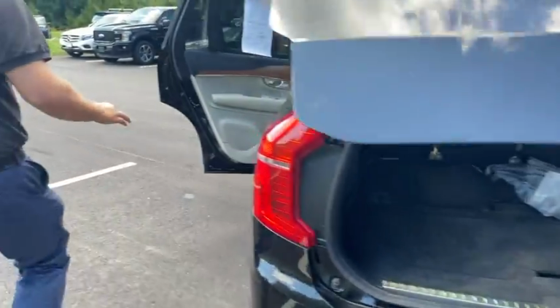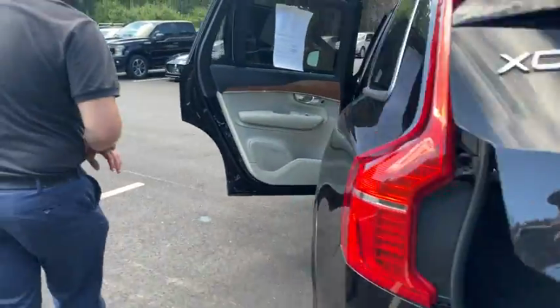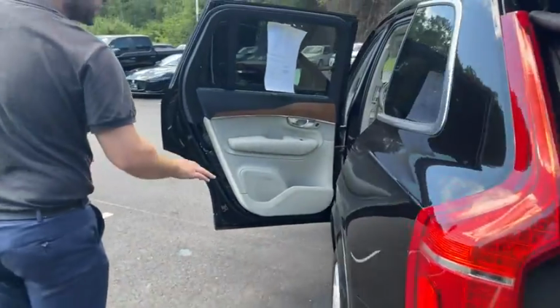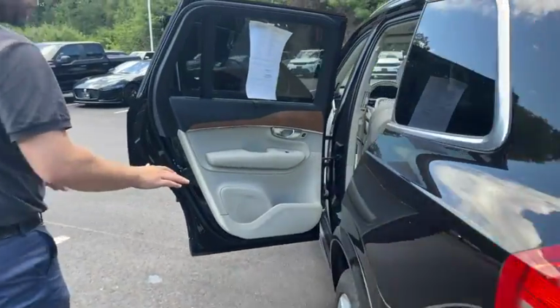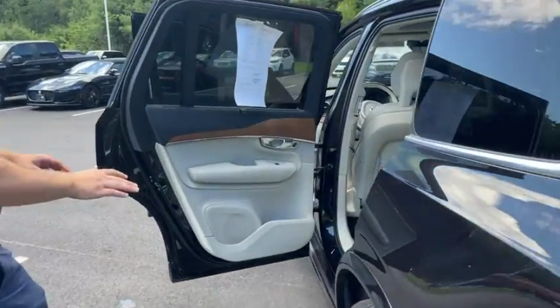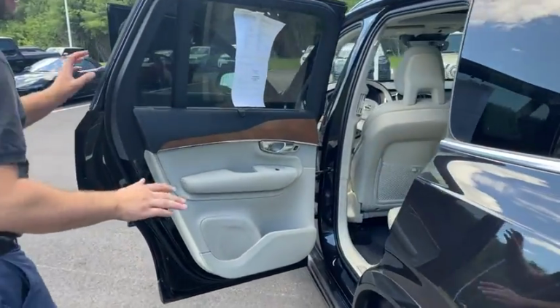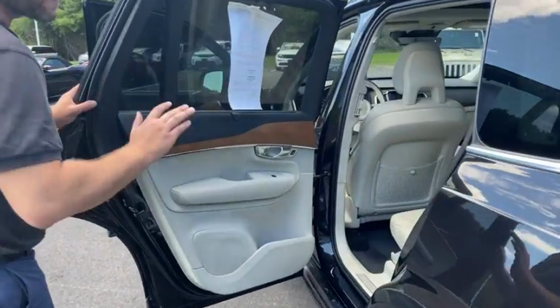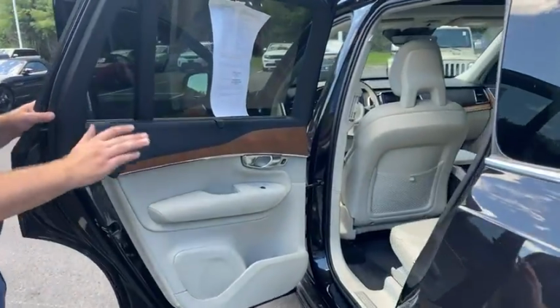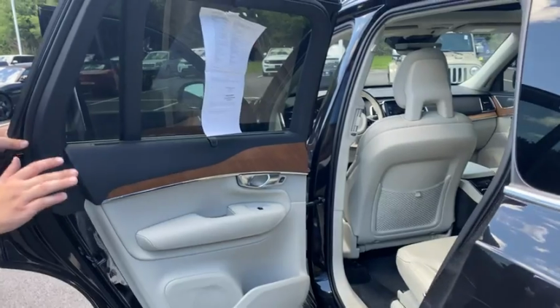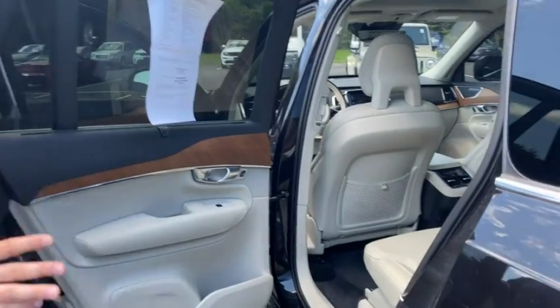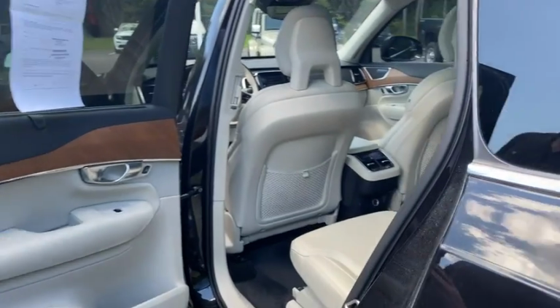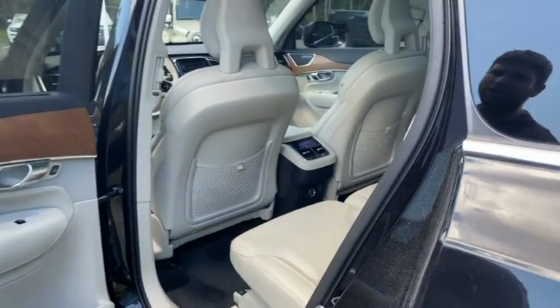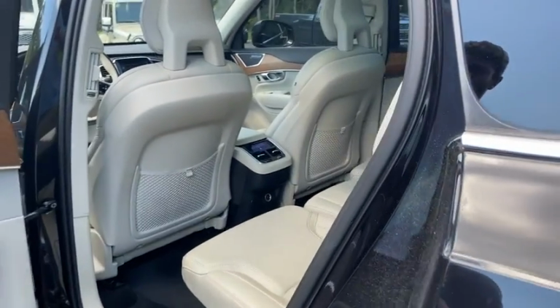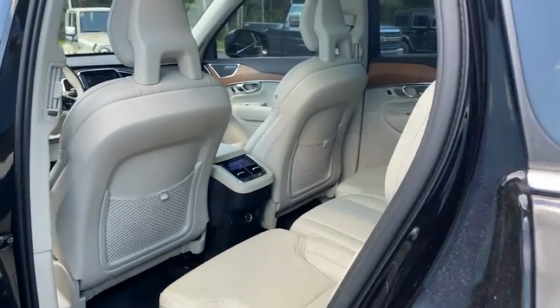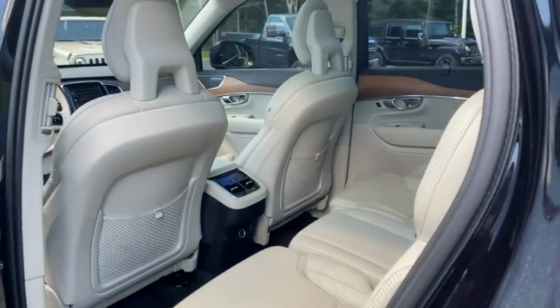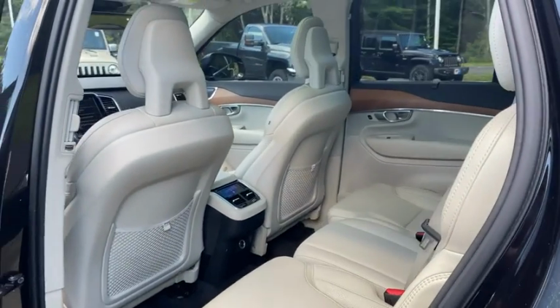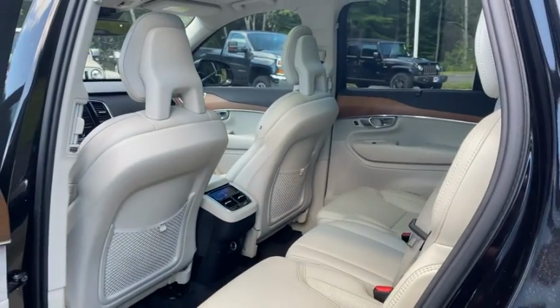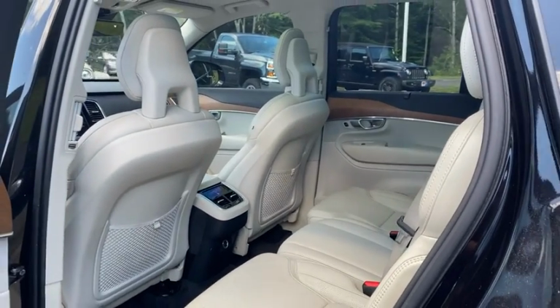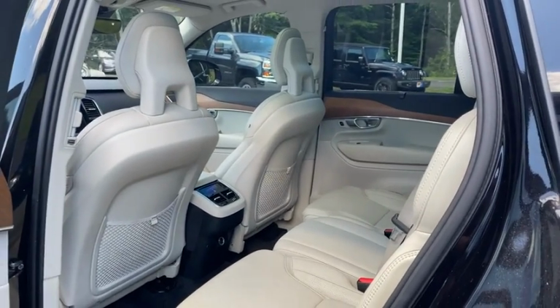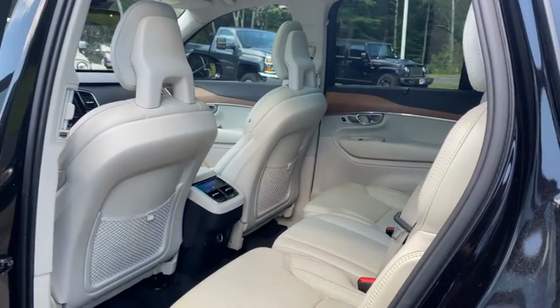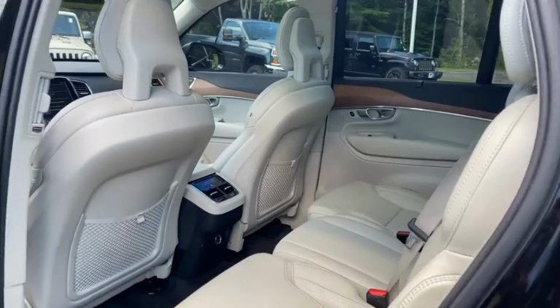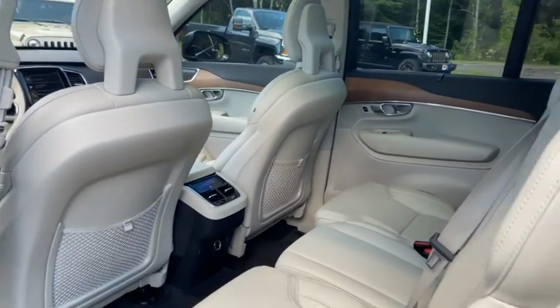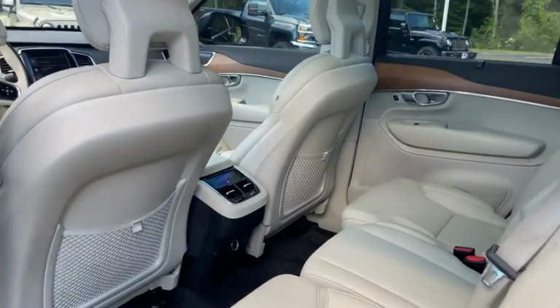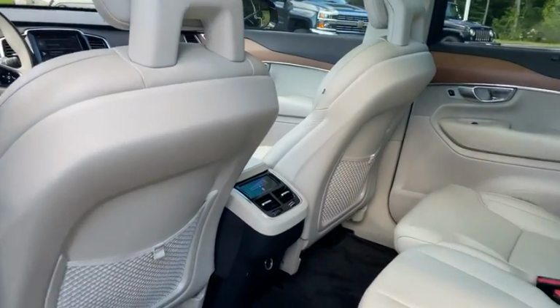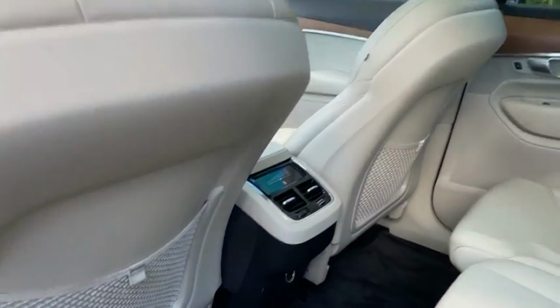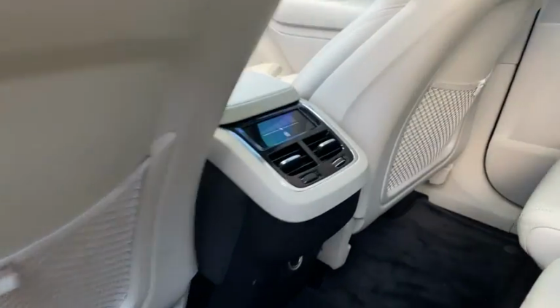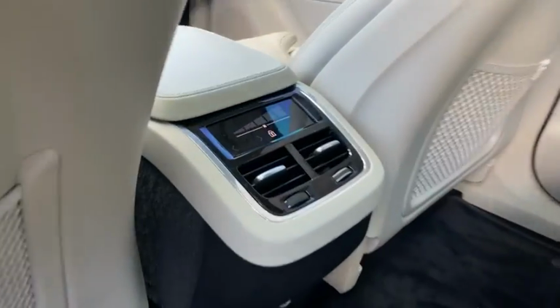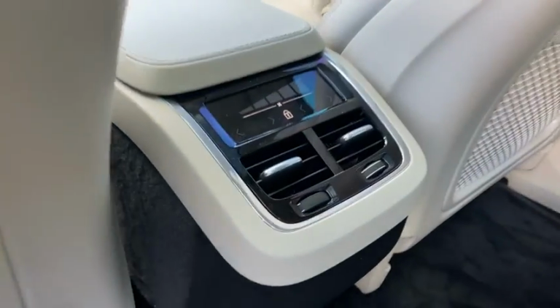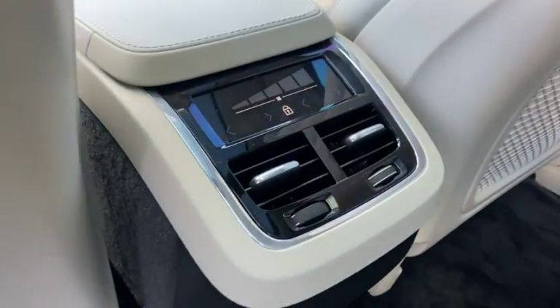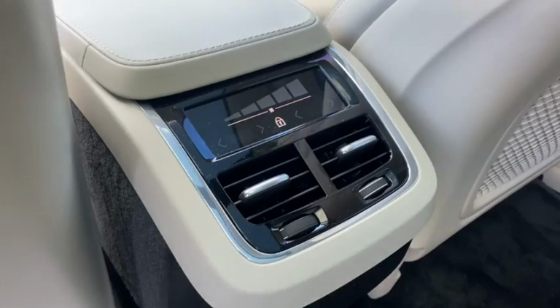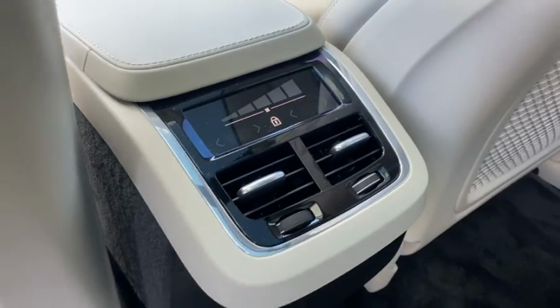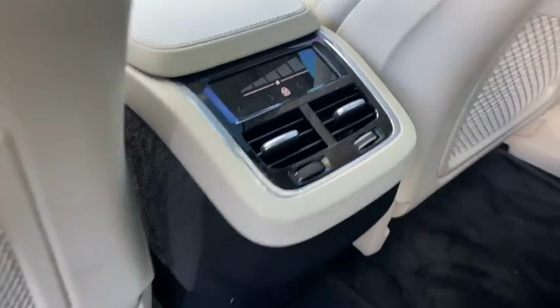The second row is always important because you need to make sure you have room for the second row, especially if you have a third row. There is plenty of room and the seats do adjust forward and back as needed, as well as having climate control for the second row.